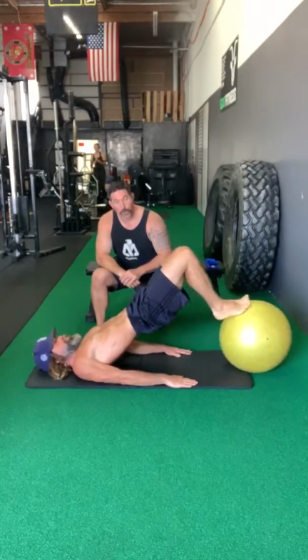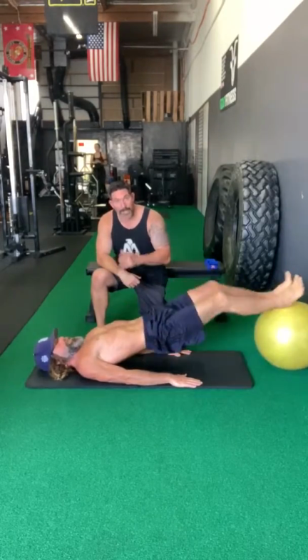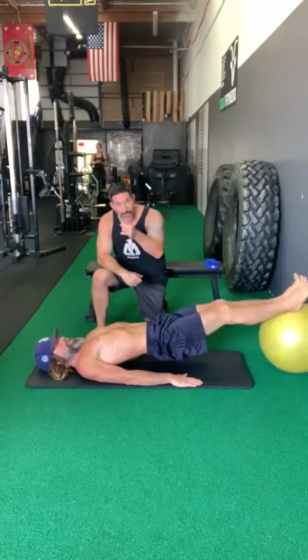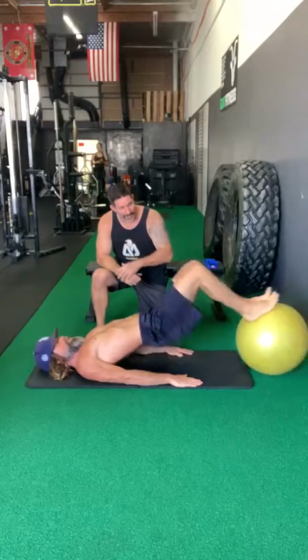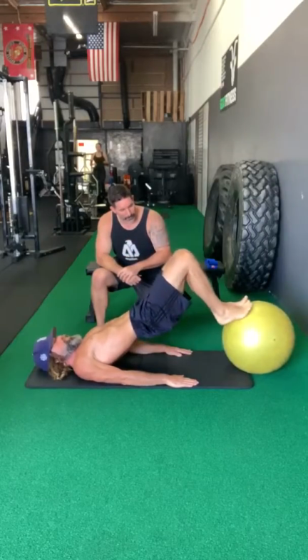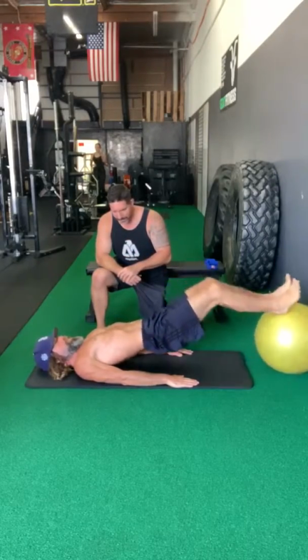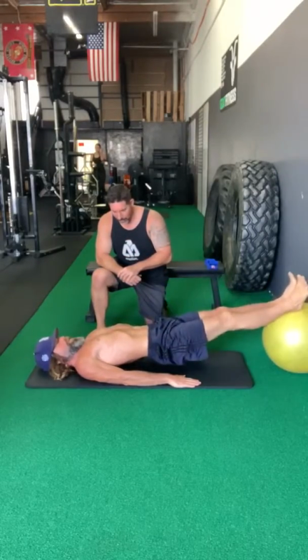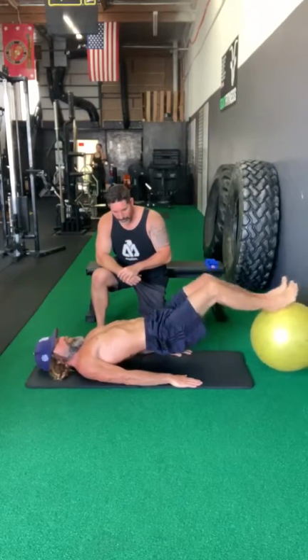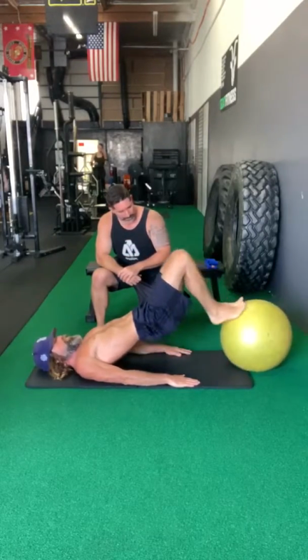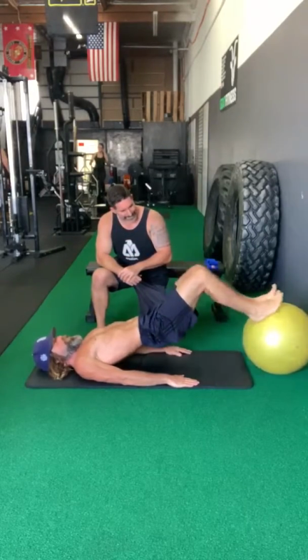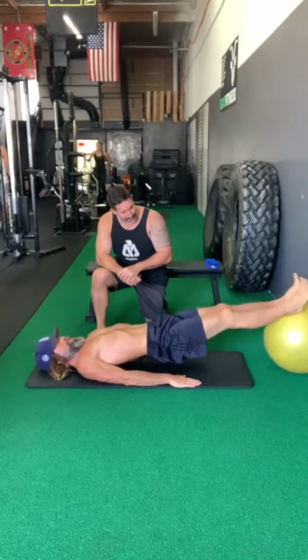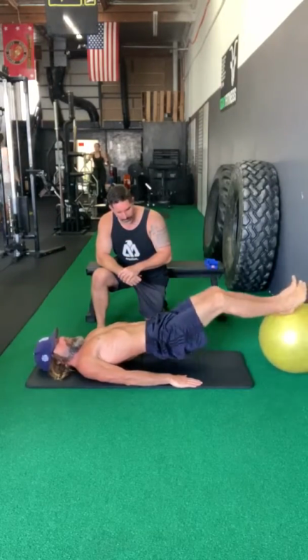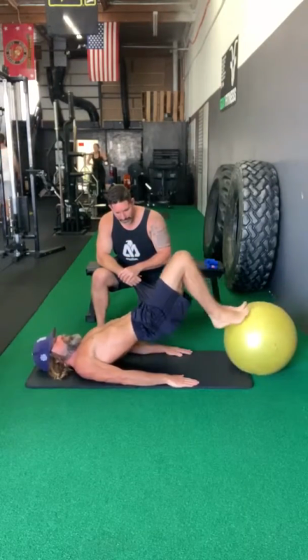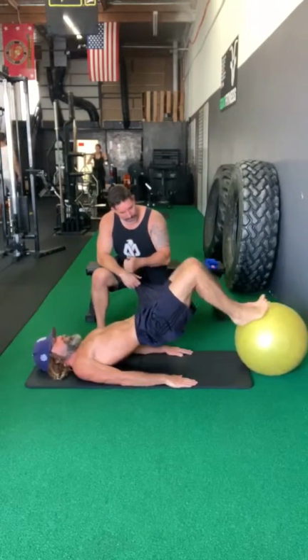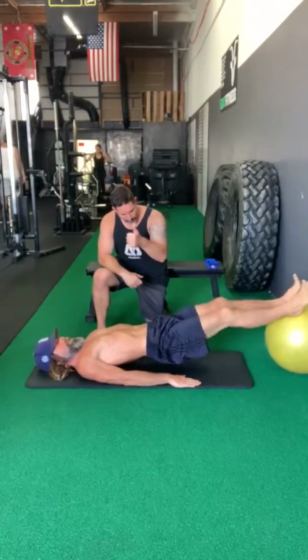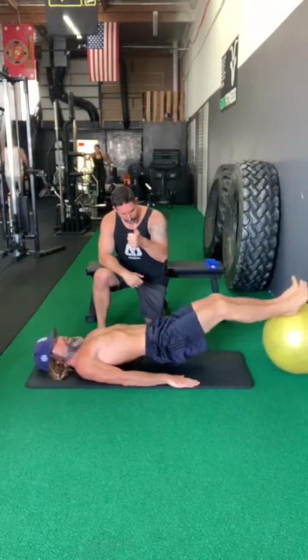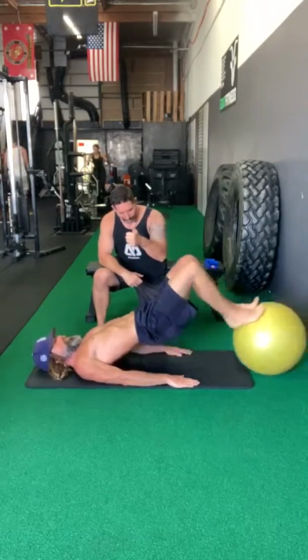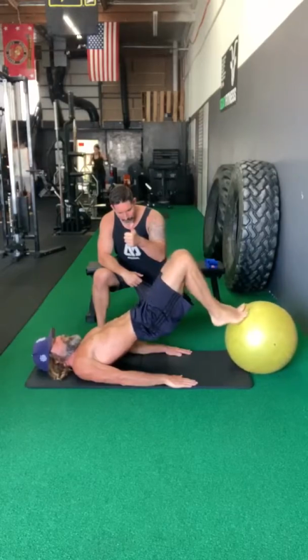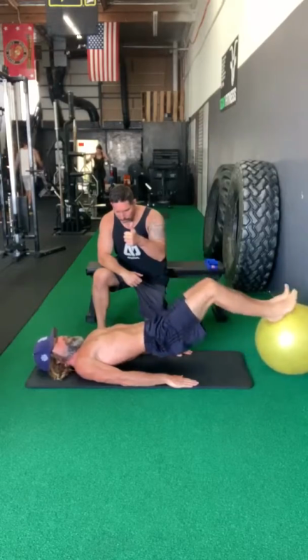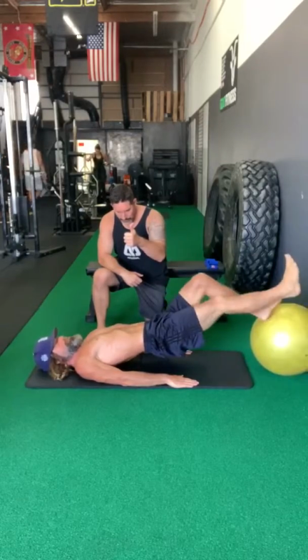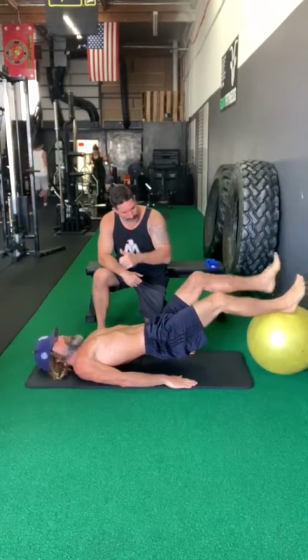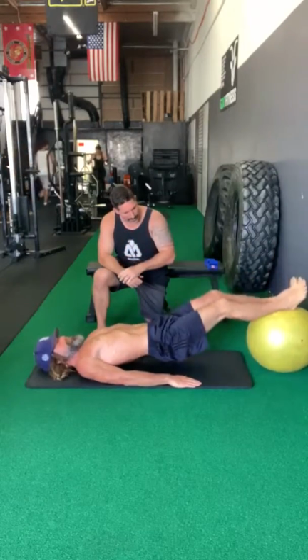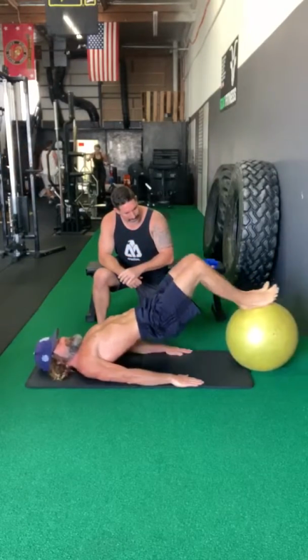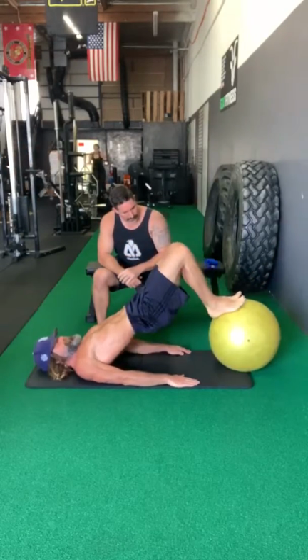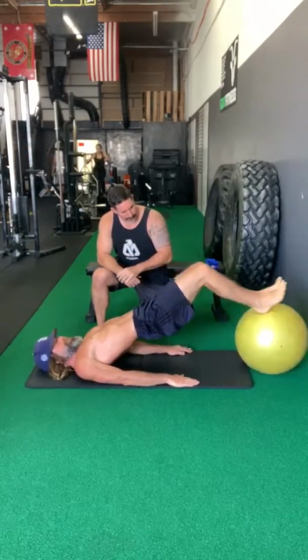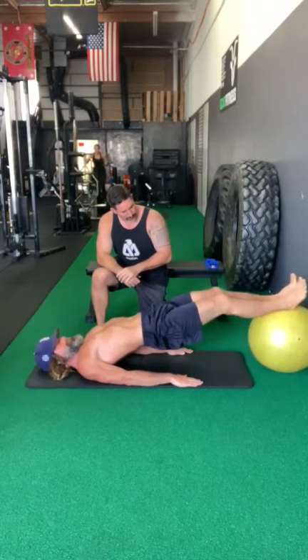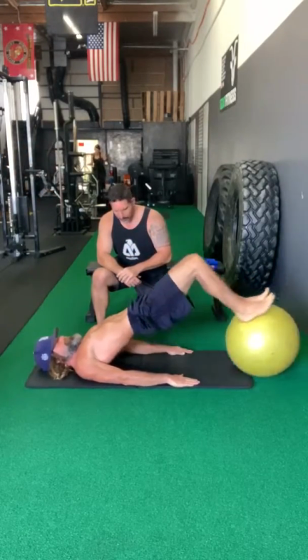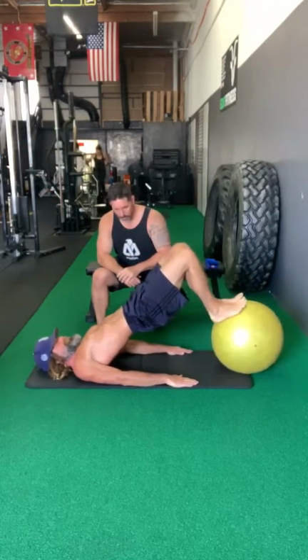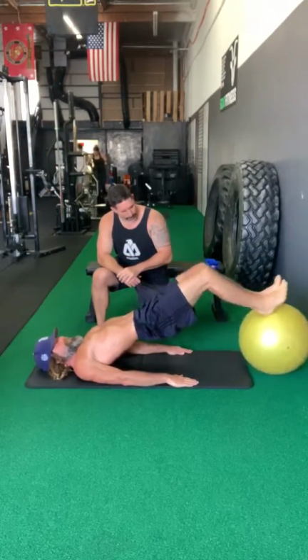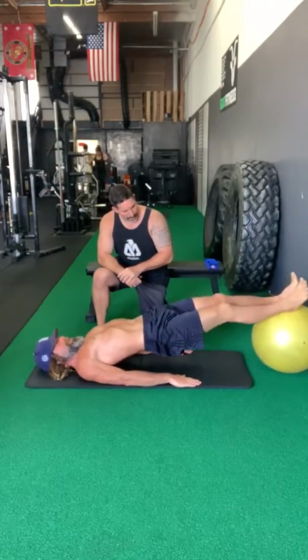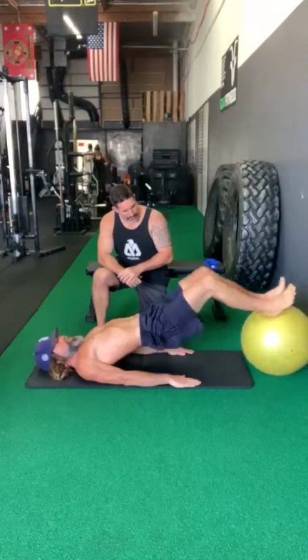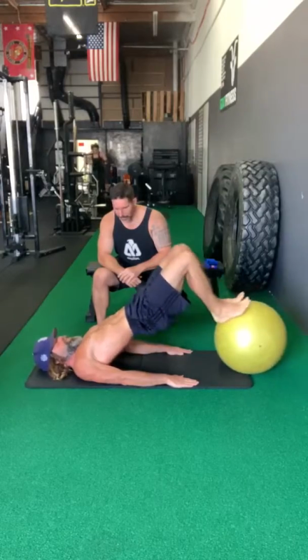So the short head of the bicep femoris is what we're working. Digging the heels in, hips up higher. We're activating the glutes by keeping the hips up high. Strong breath out as you dig in.